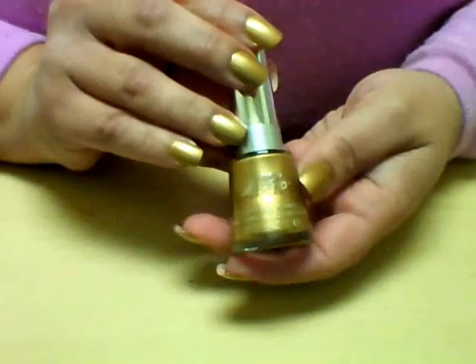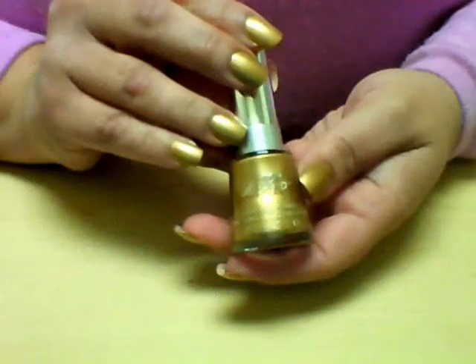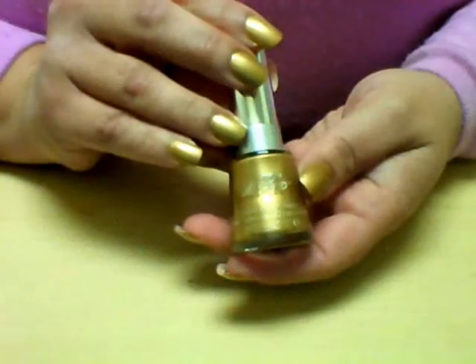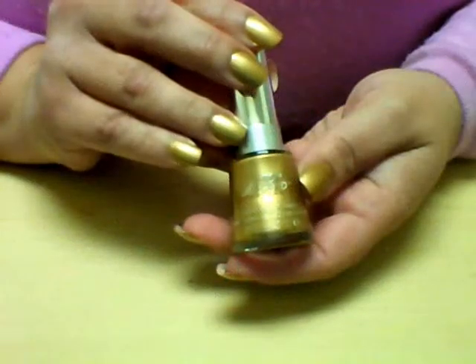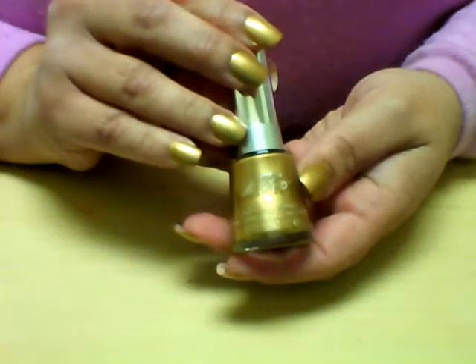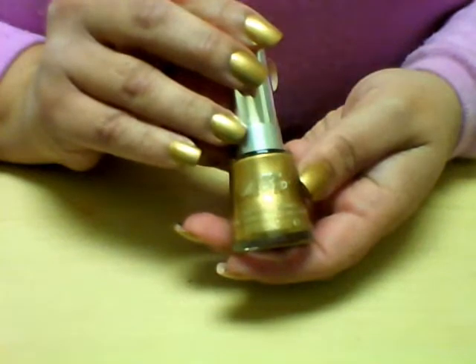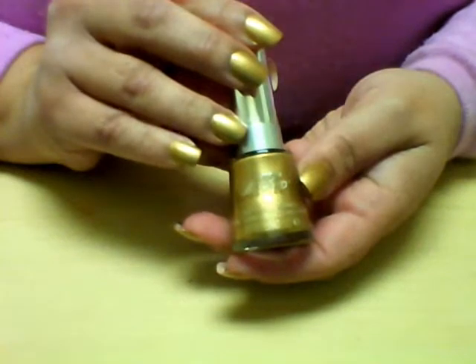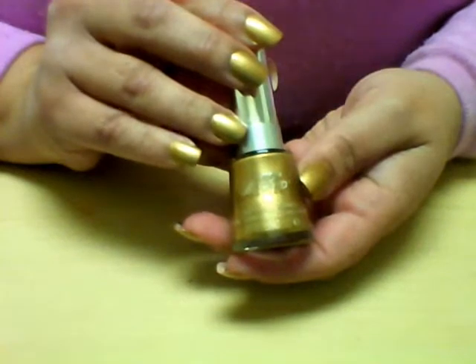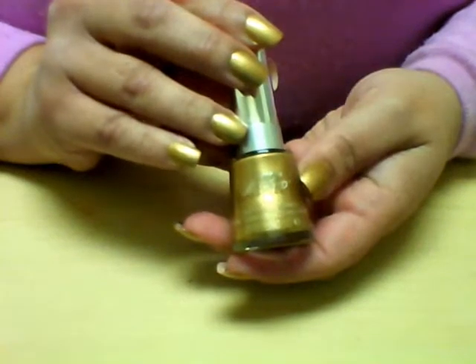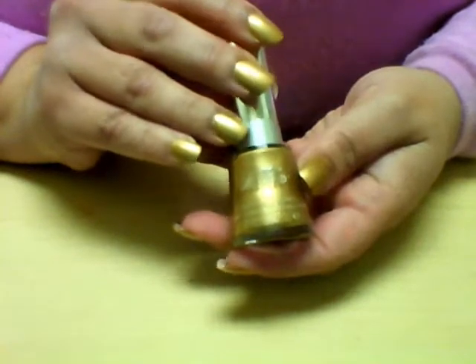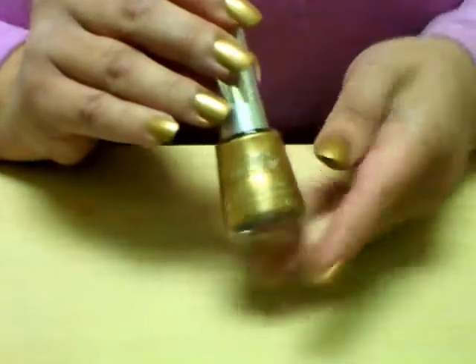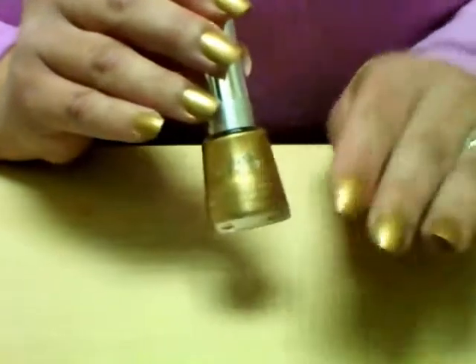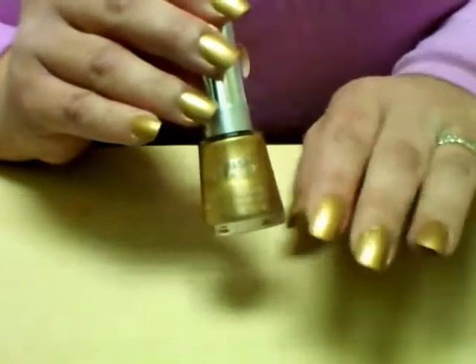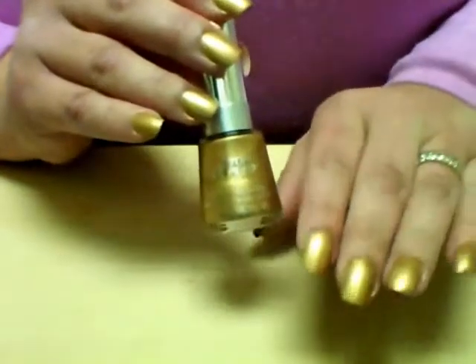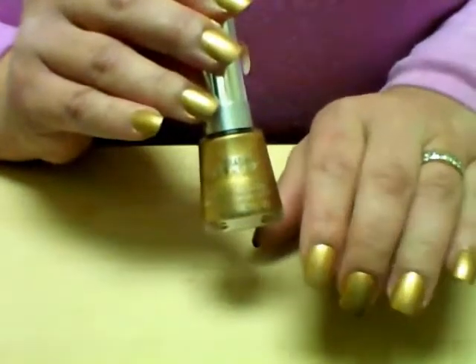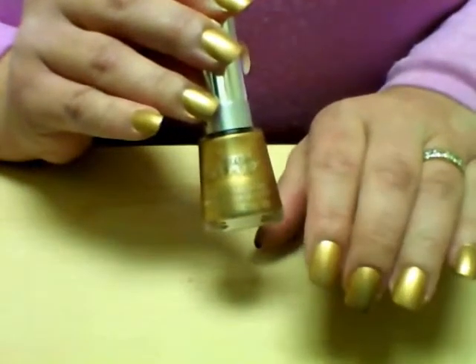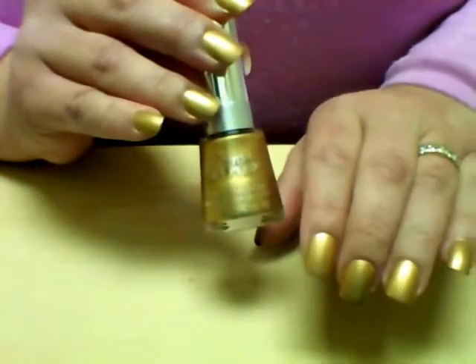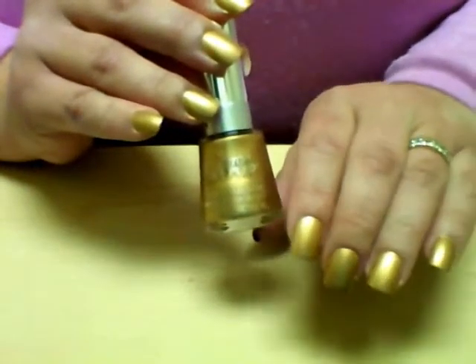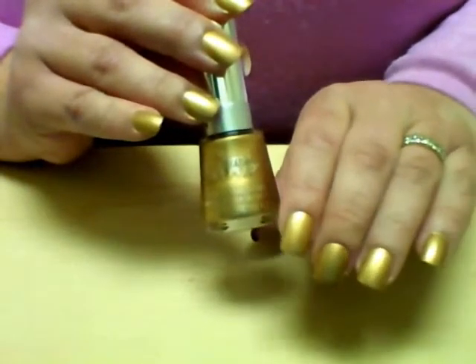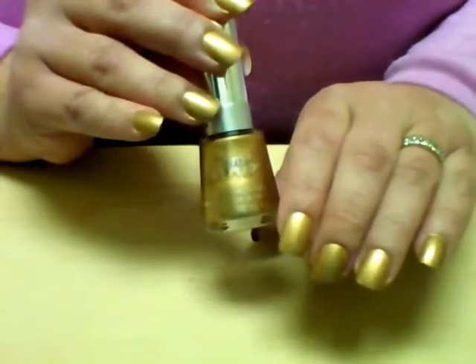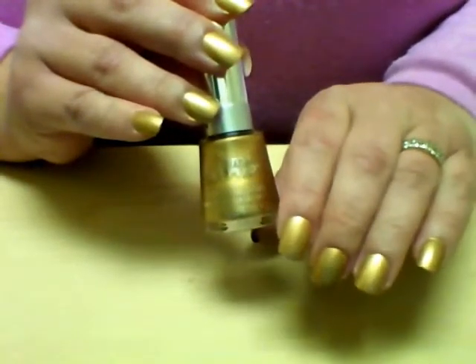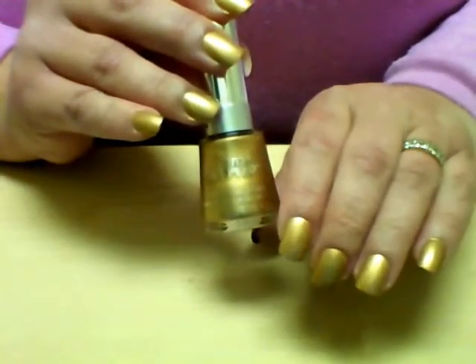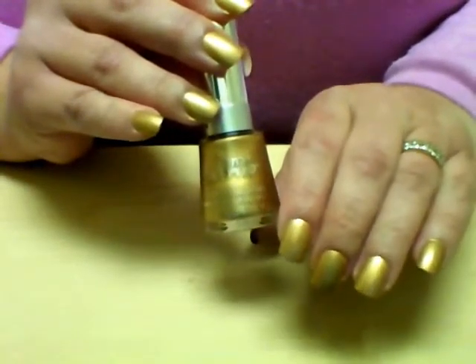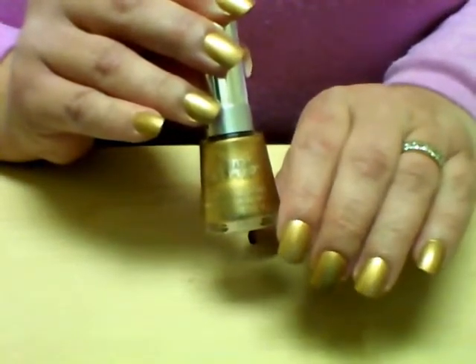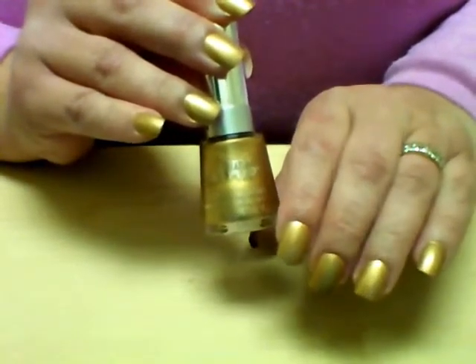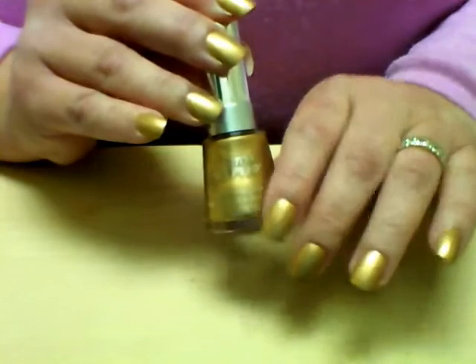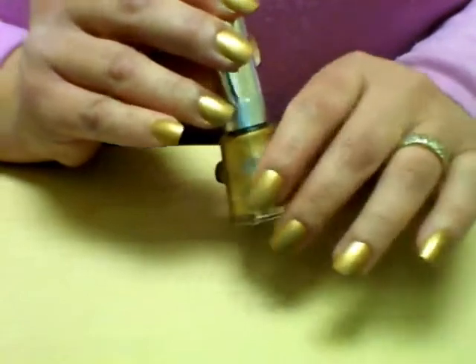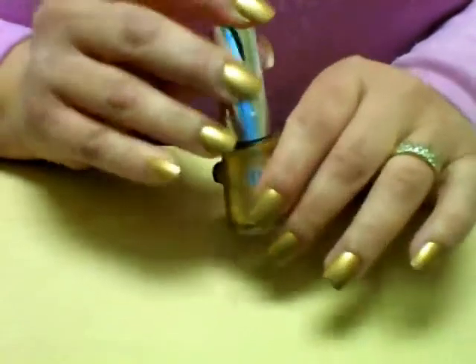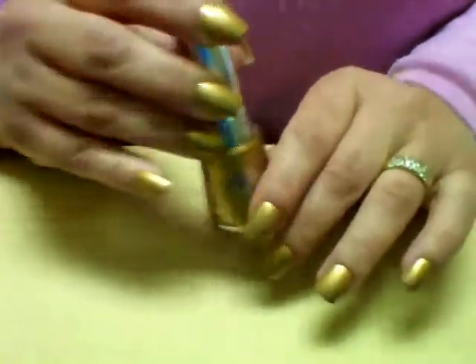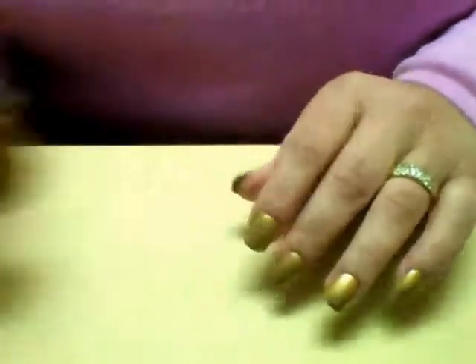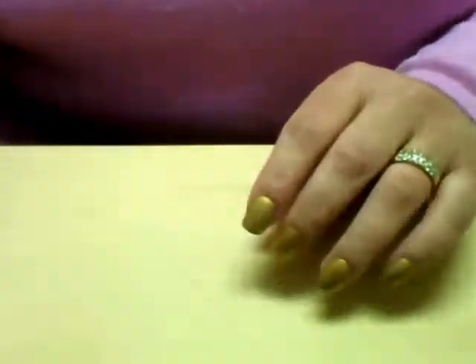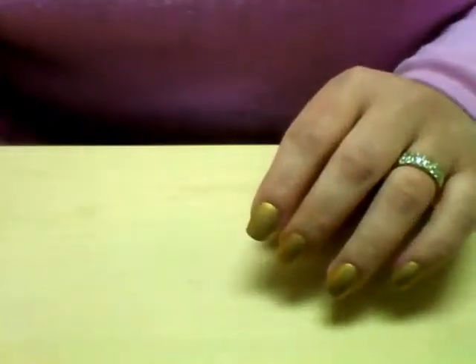Today we're going to start with two coats of a gold nail polish, and this is Golden by Revlon Top Speed nail polish.